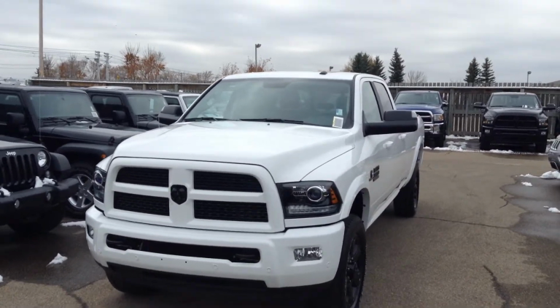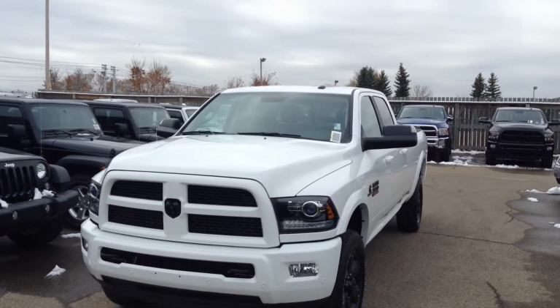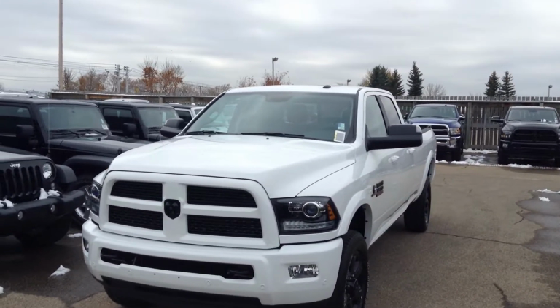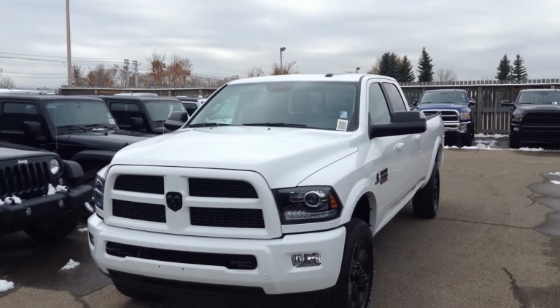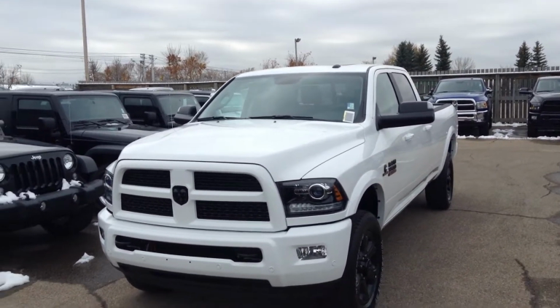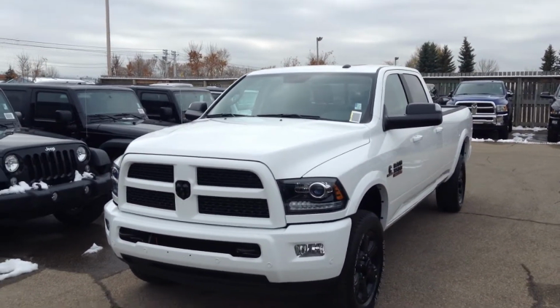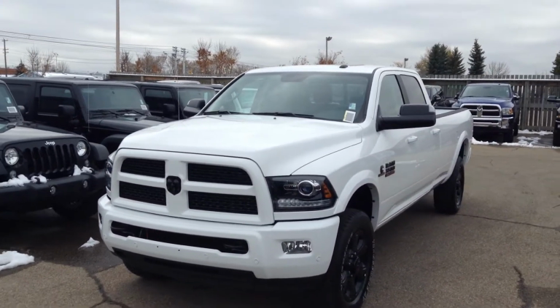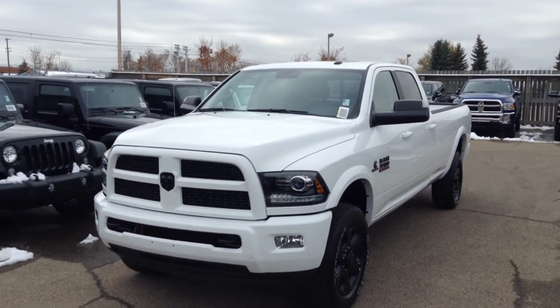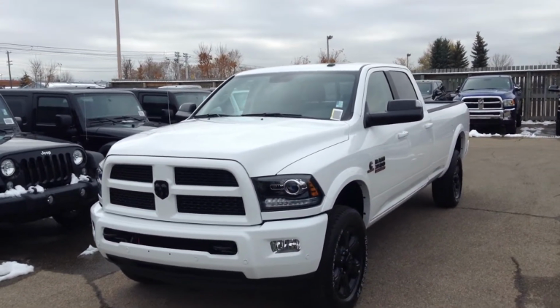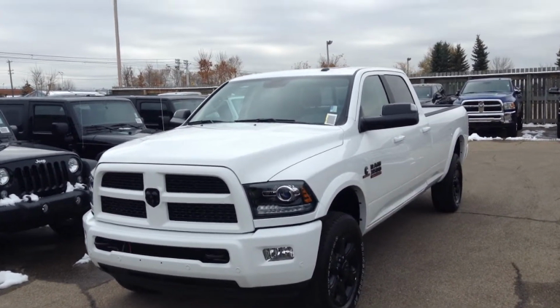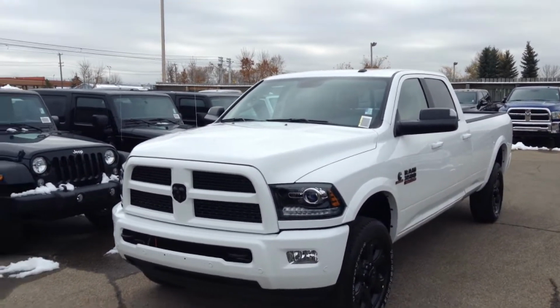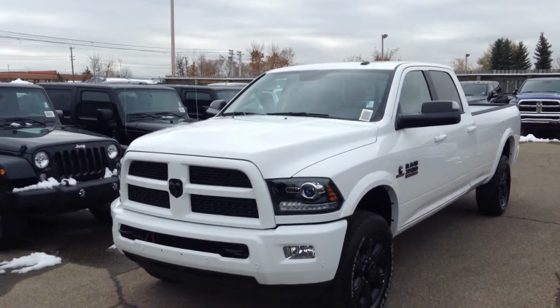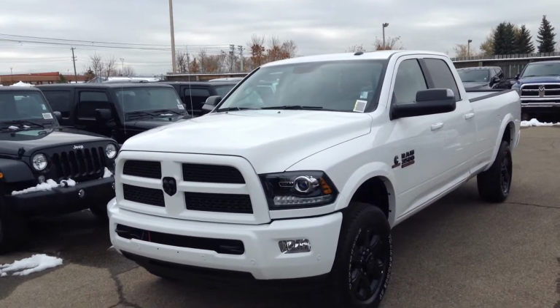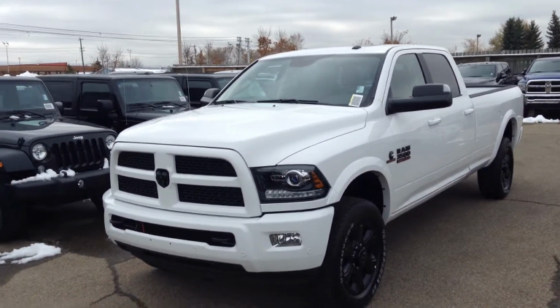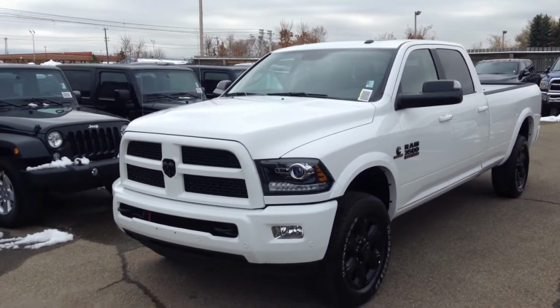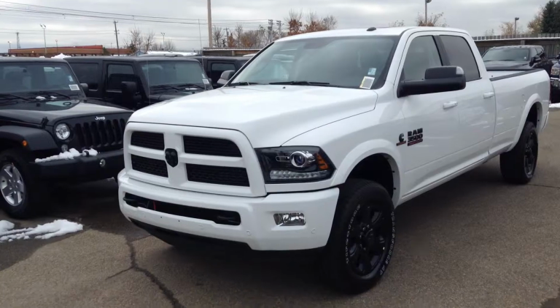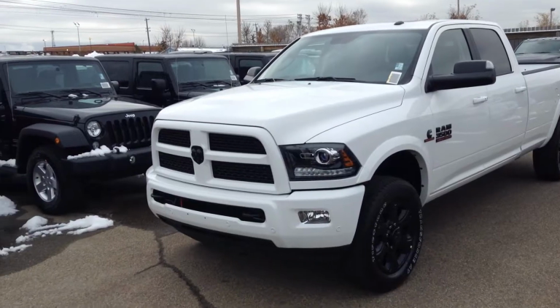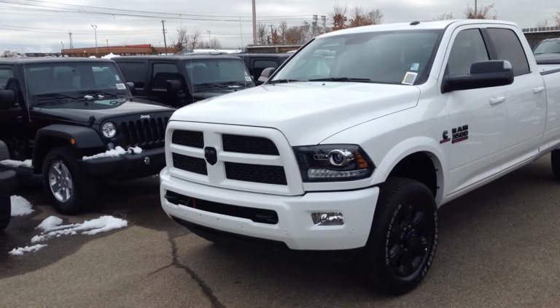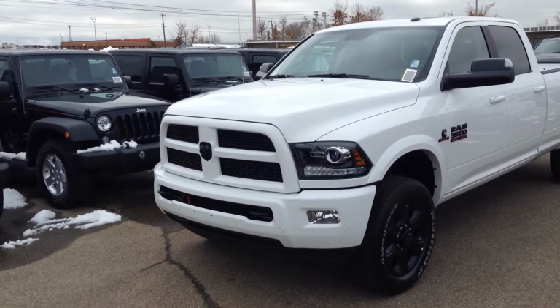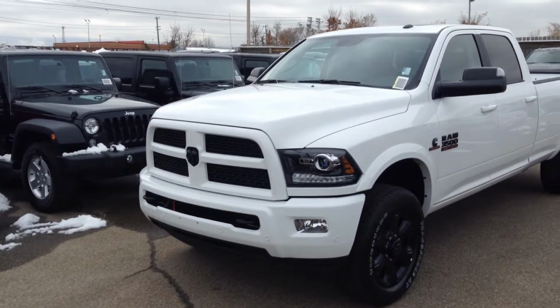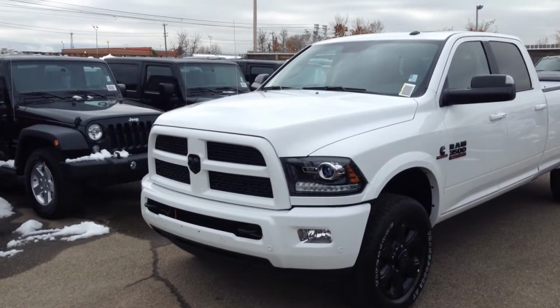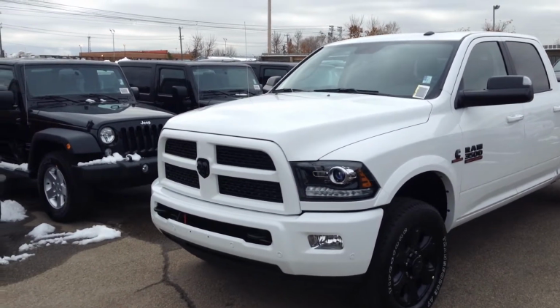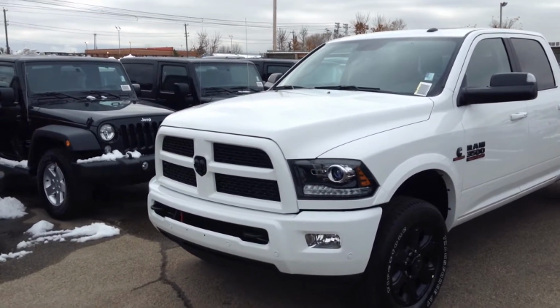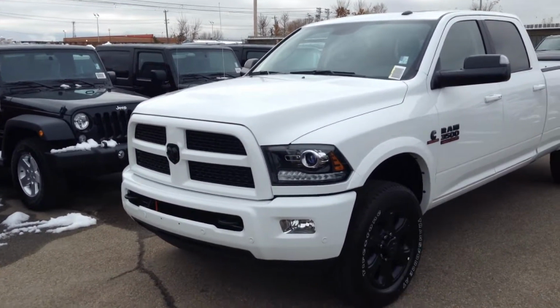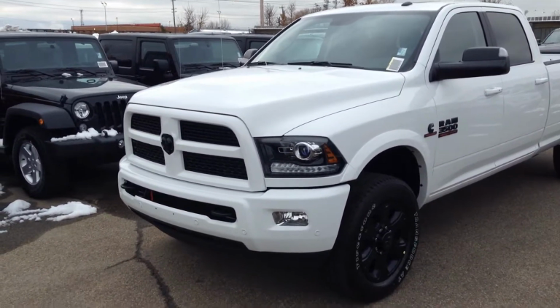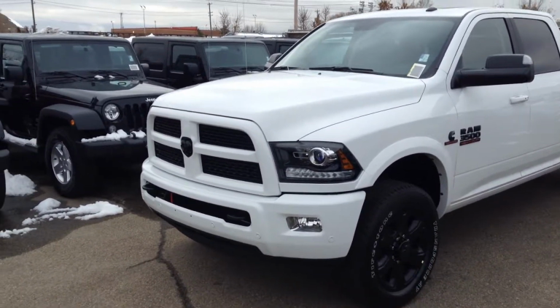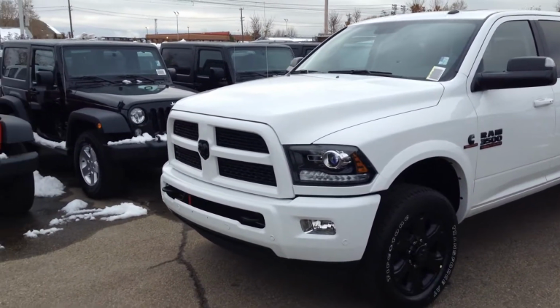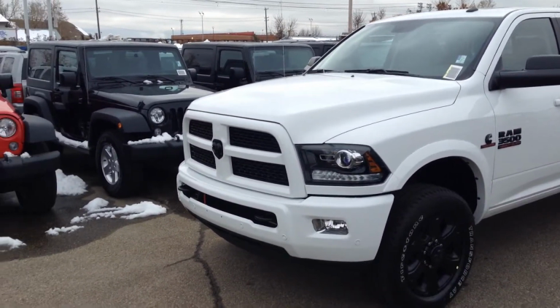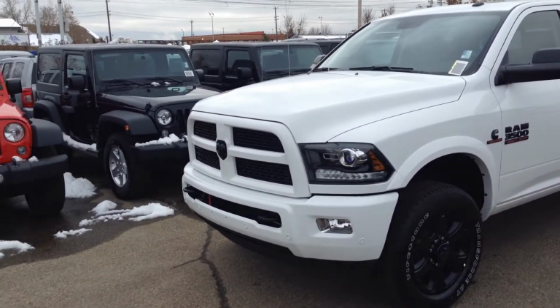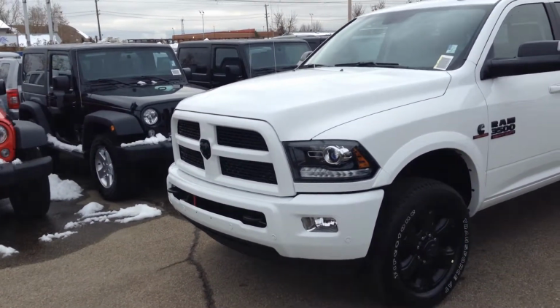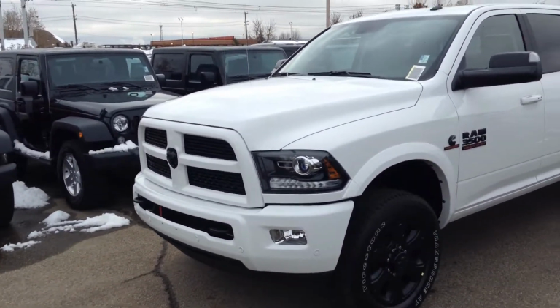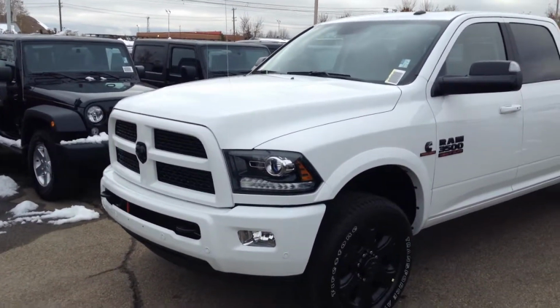Hello James, Dan here from Londonderry Dodge. Here we have a 2017 Ram 3500 Laramie.